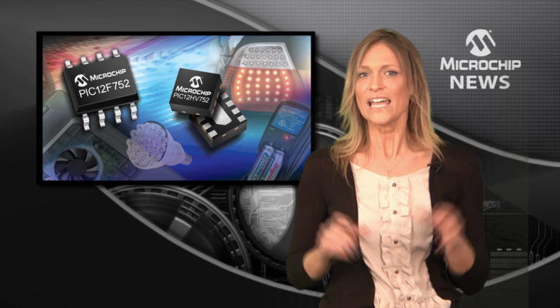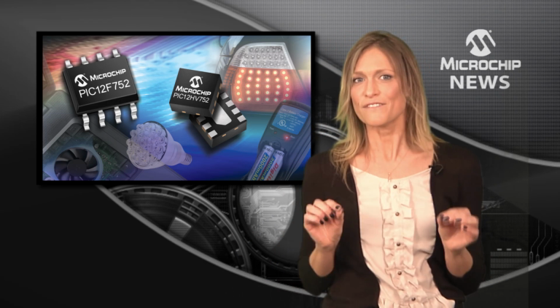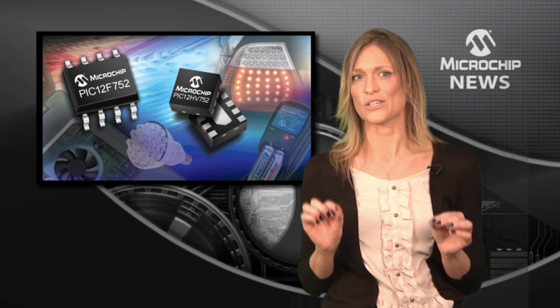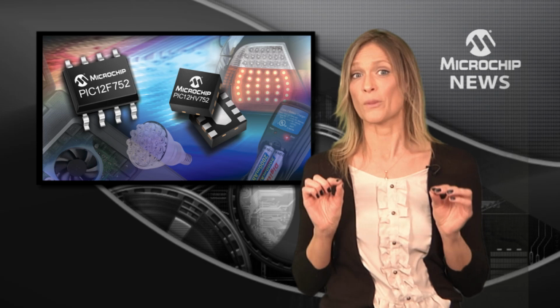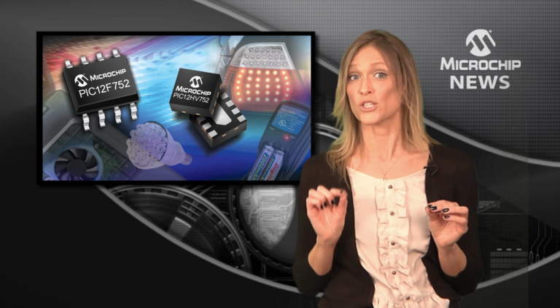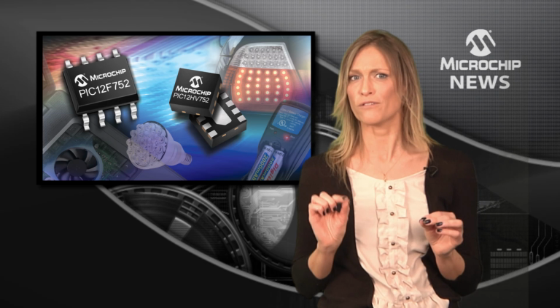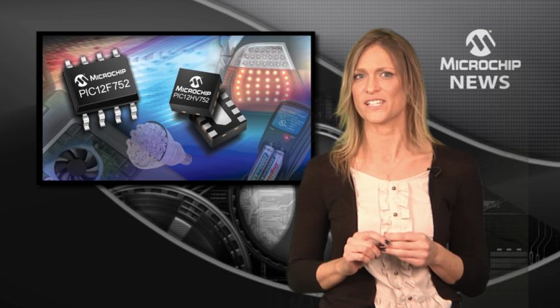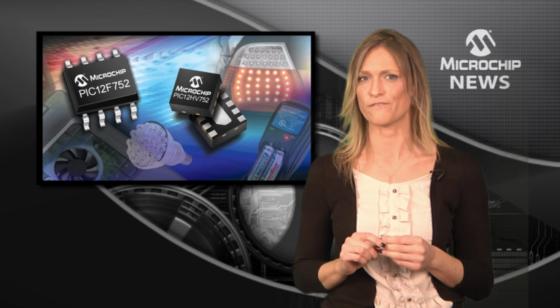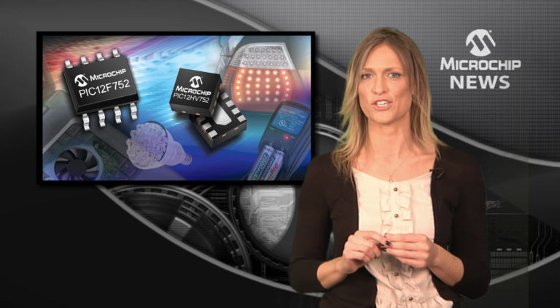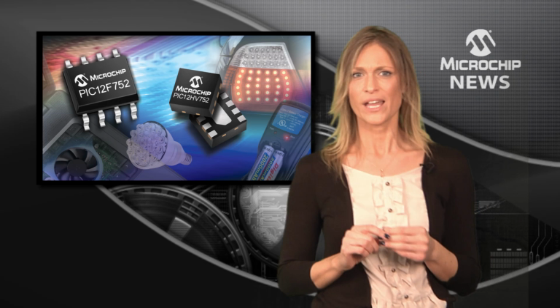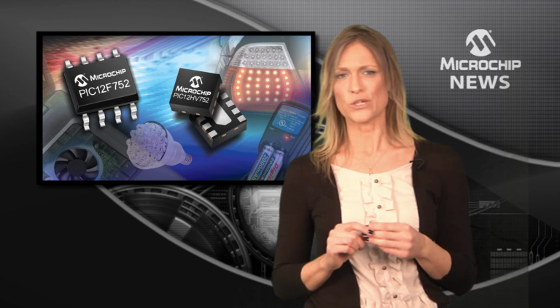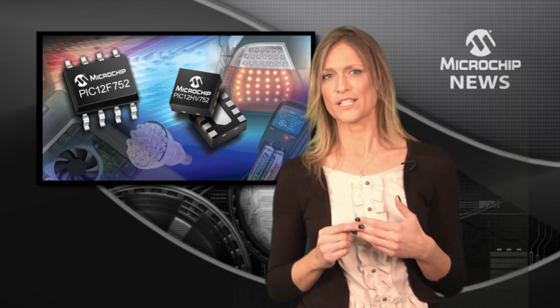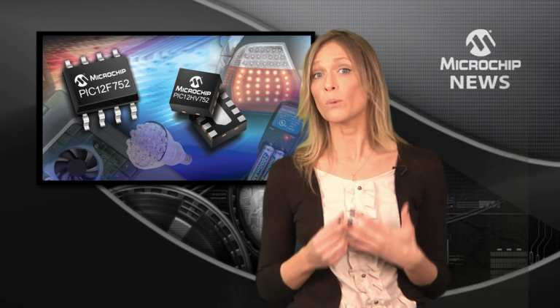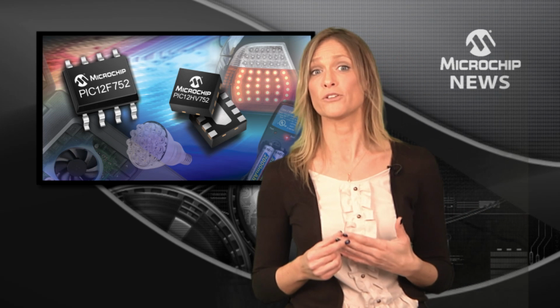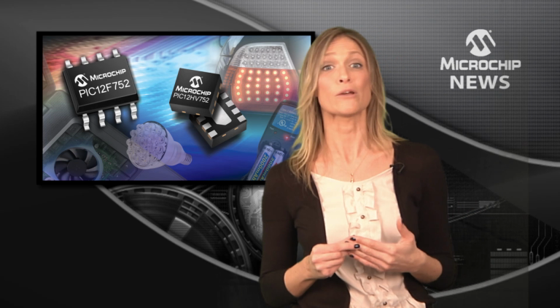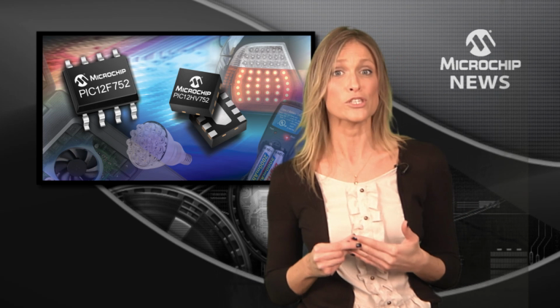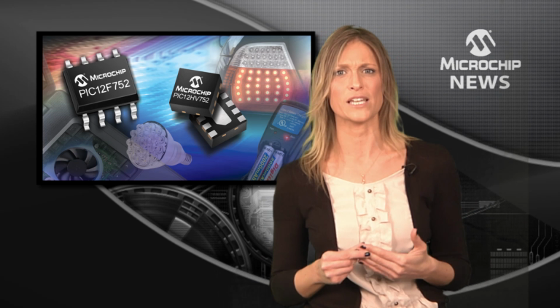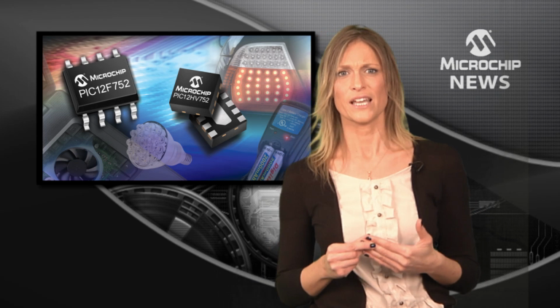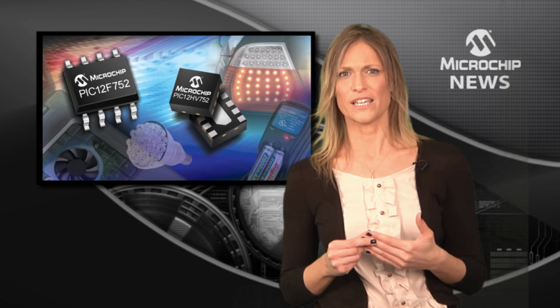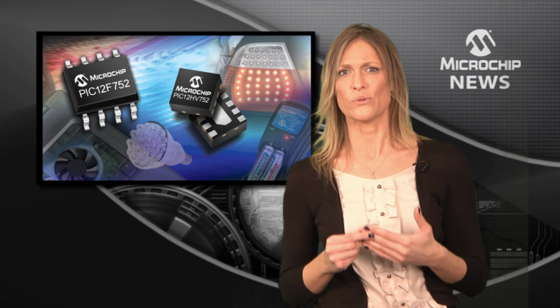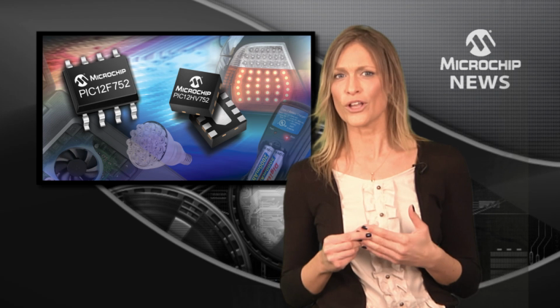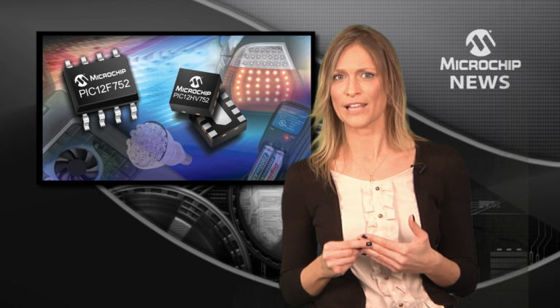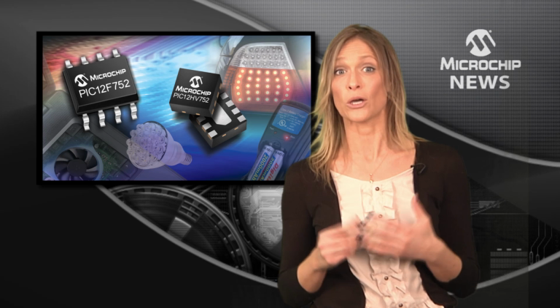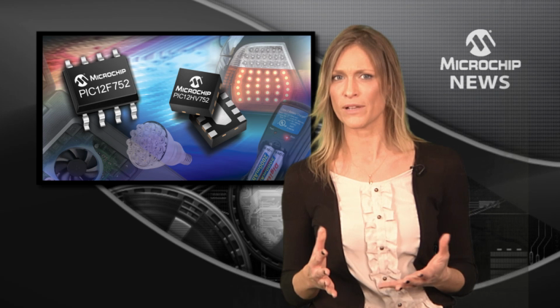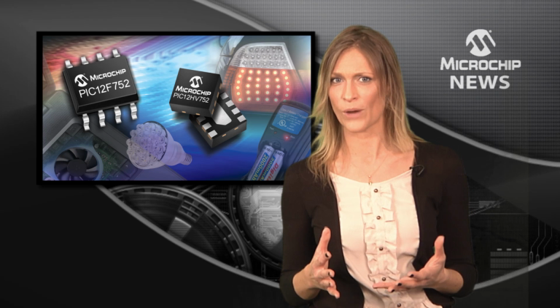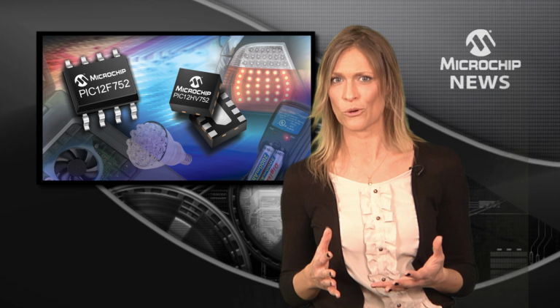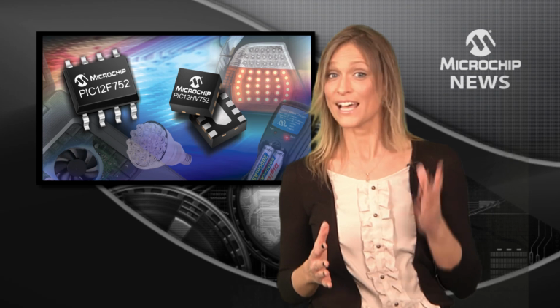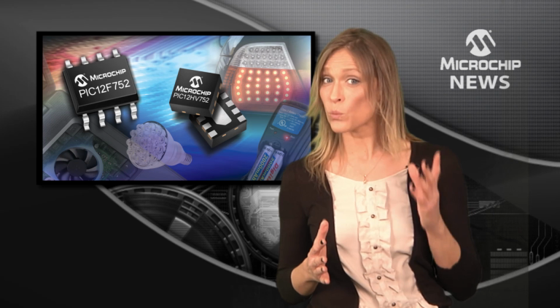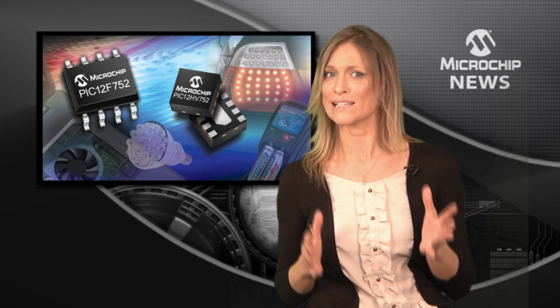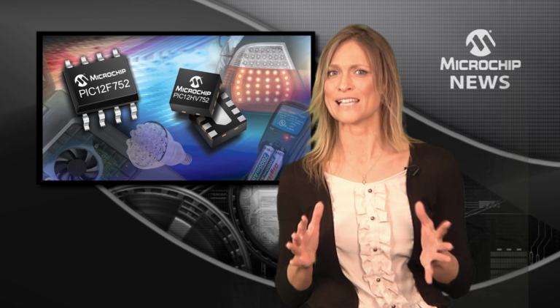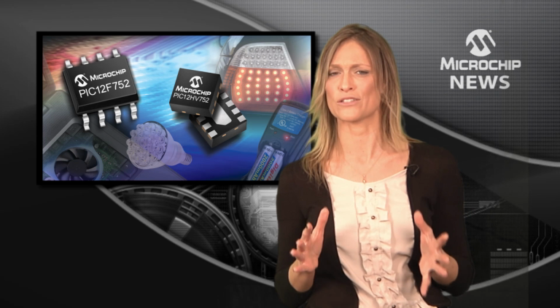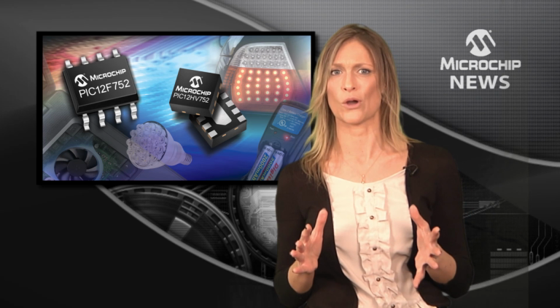Lift the lid on the PIC12F752 and you'll find a complementary output generator that gives you non-overlapping complementary waveforms, as well as dead band control.